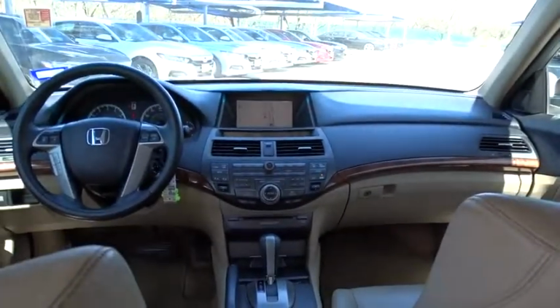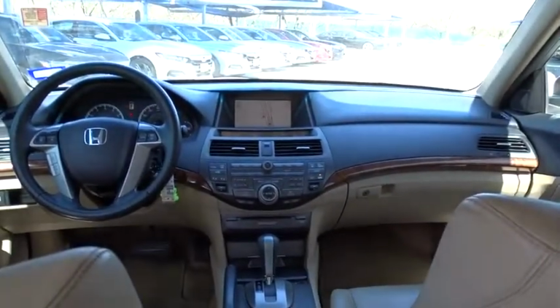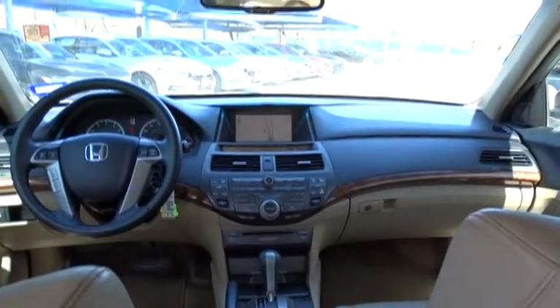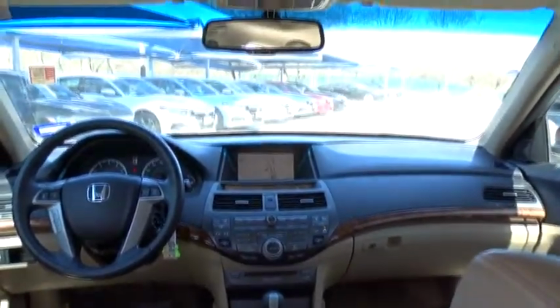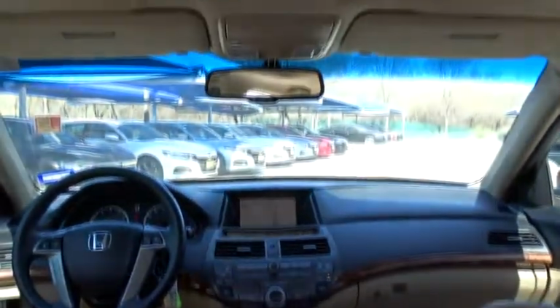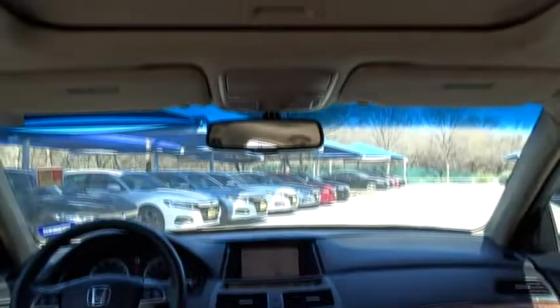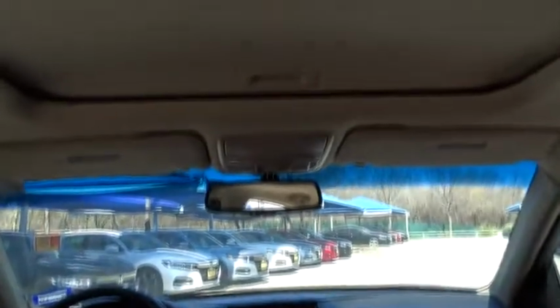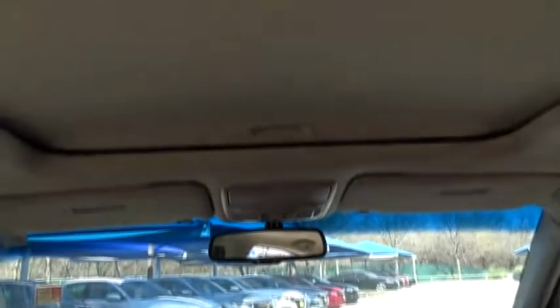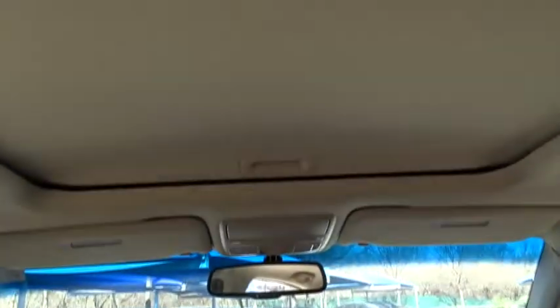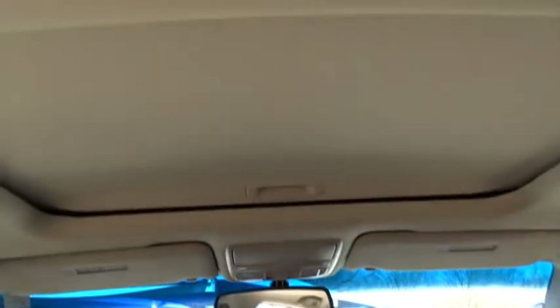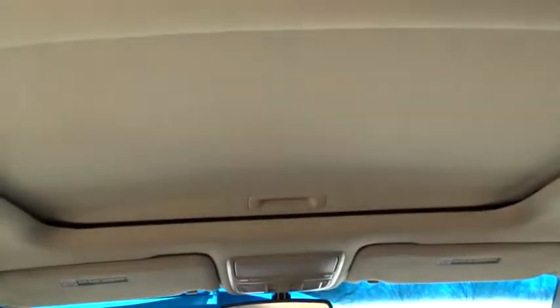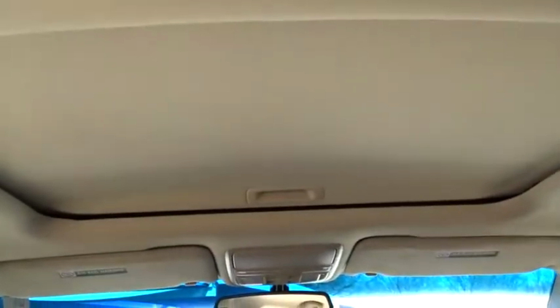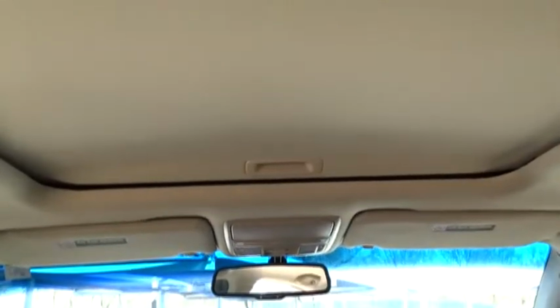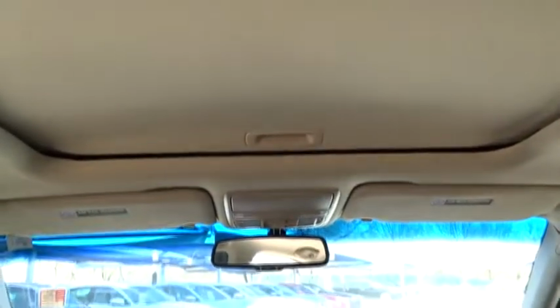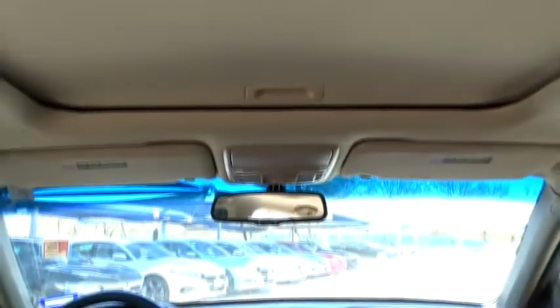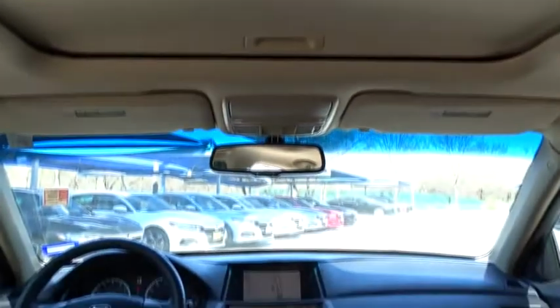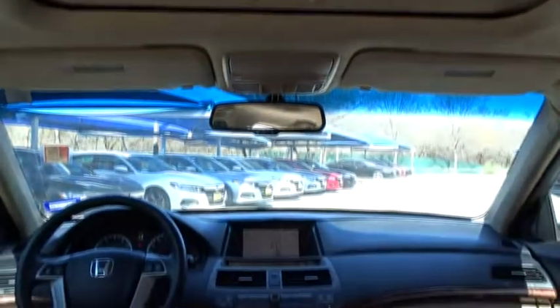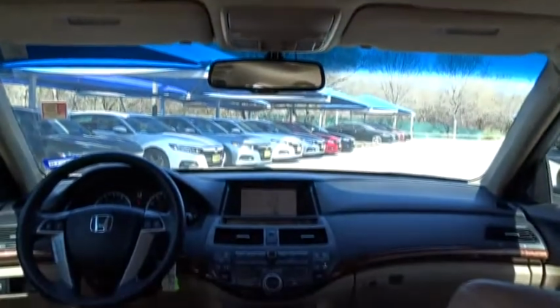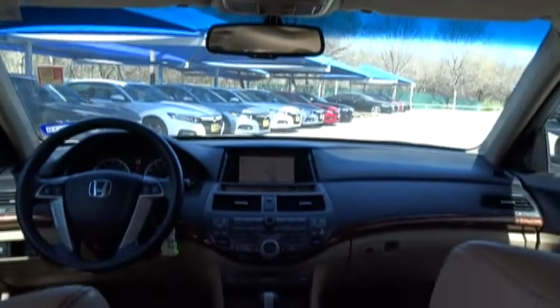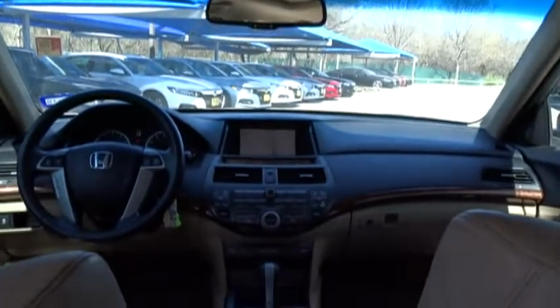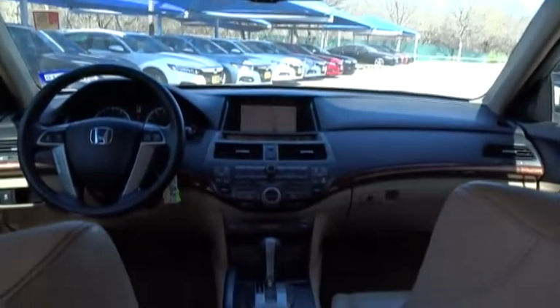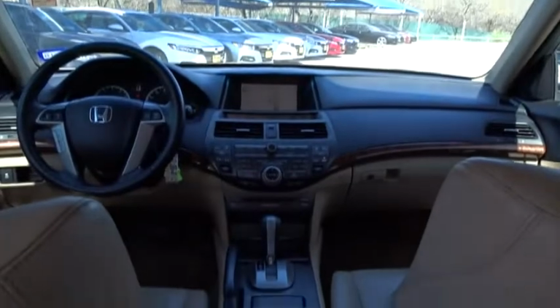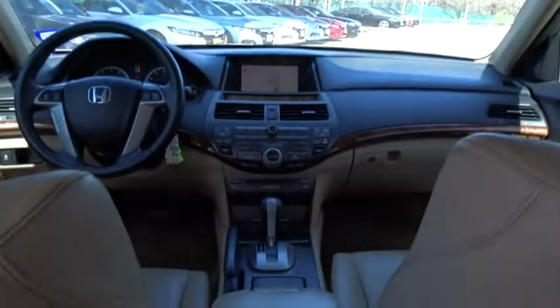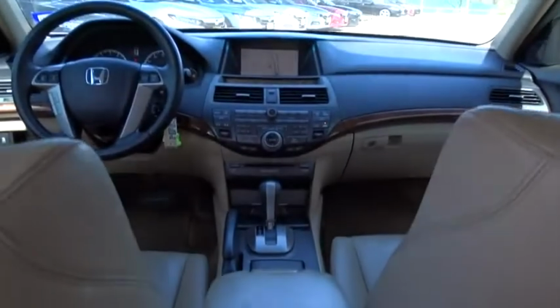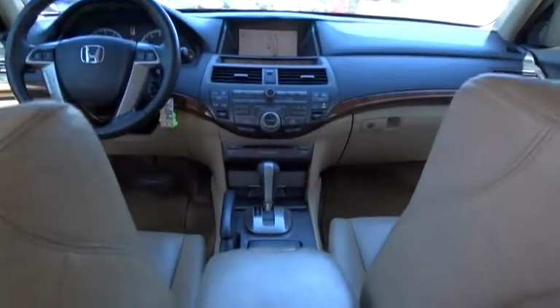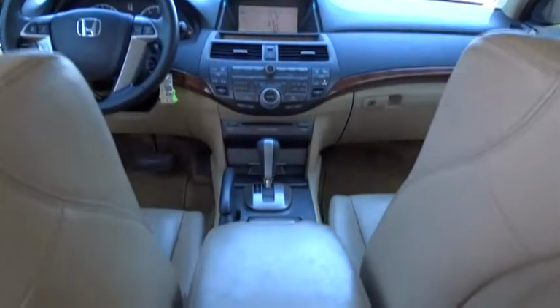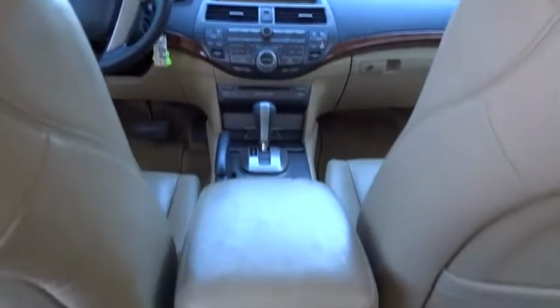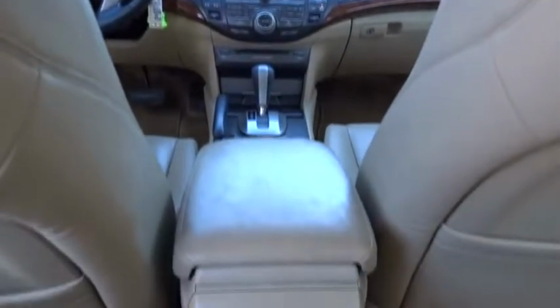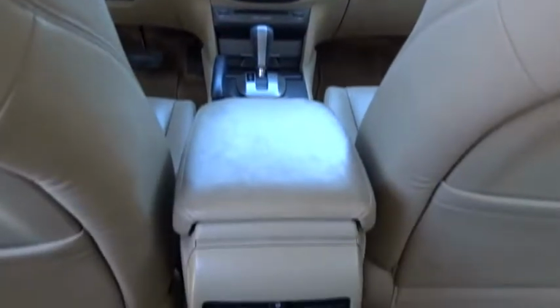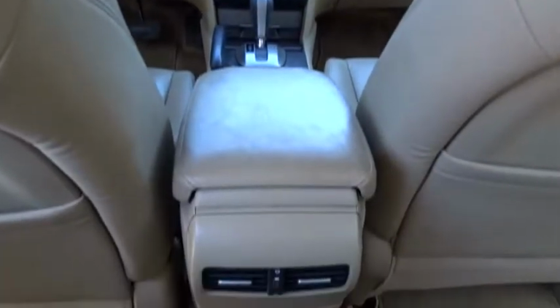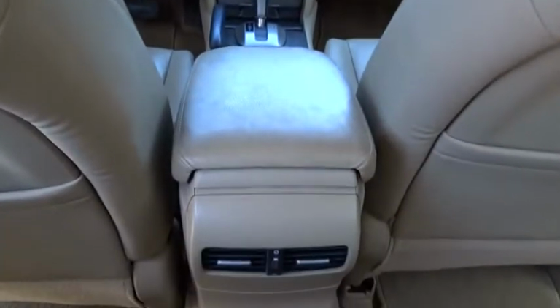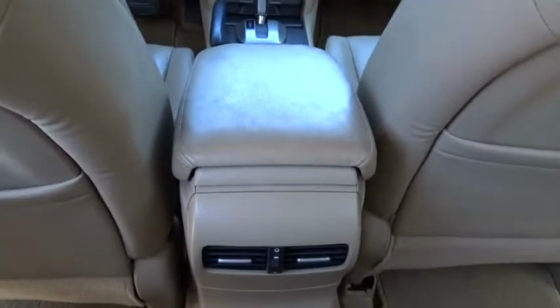Aluminum wheels. Auto dimming rear view mirror. Floor mats. Four wheel disc brakes. Cruise control. Universal garage door opener. Premium sound system. AM FM stereo radio.